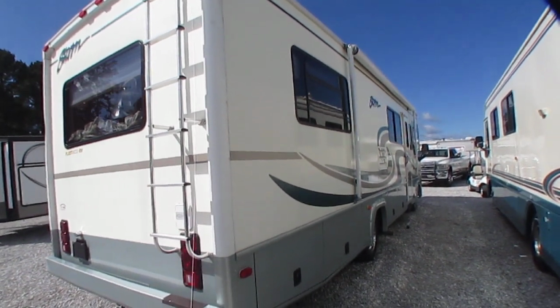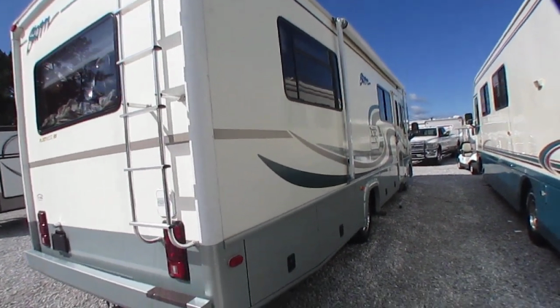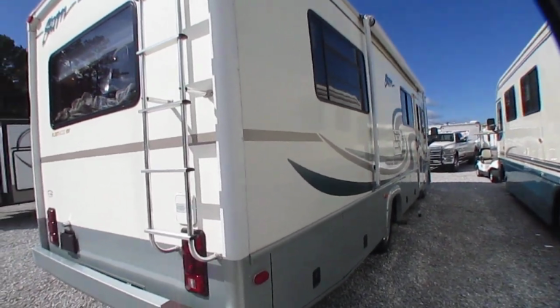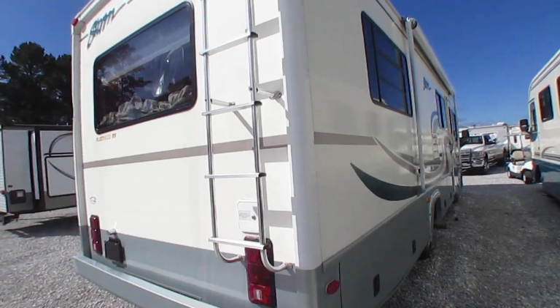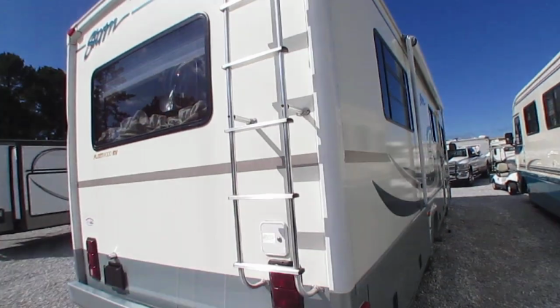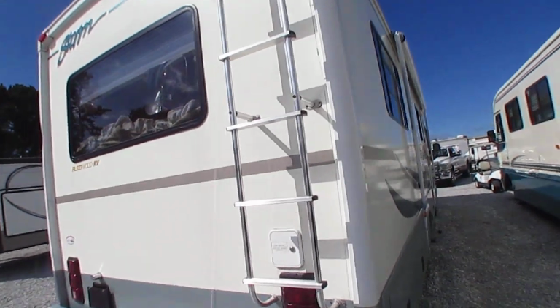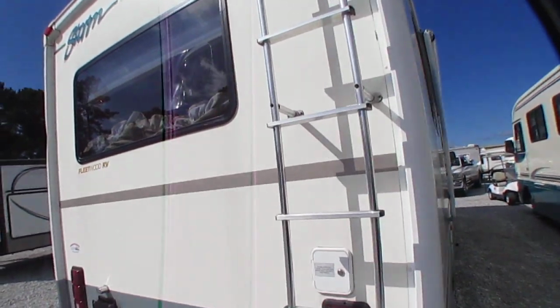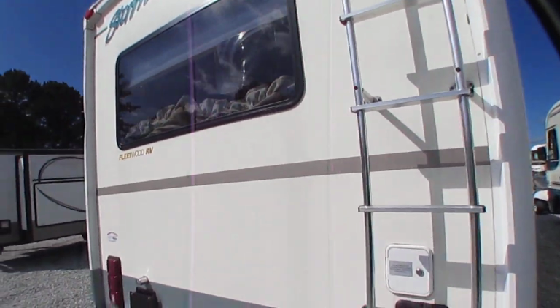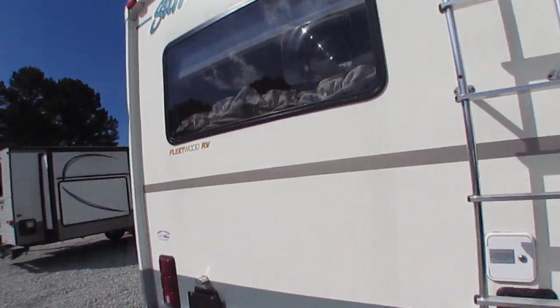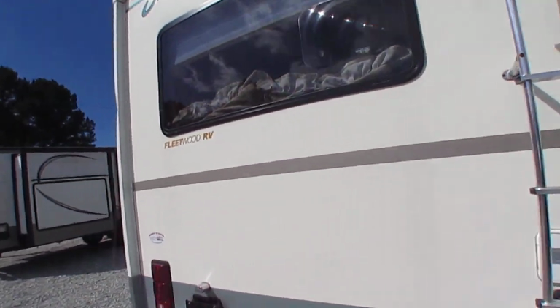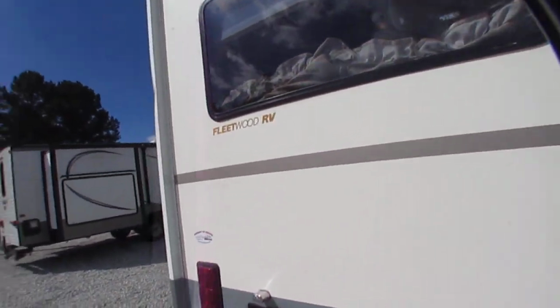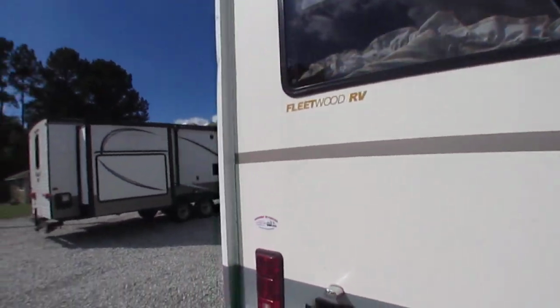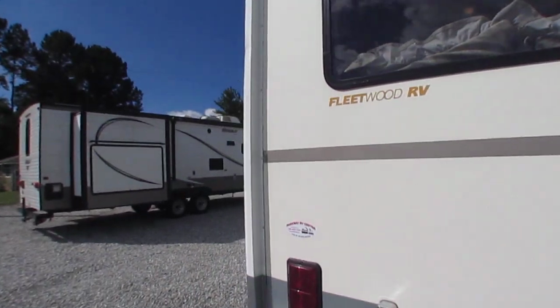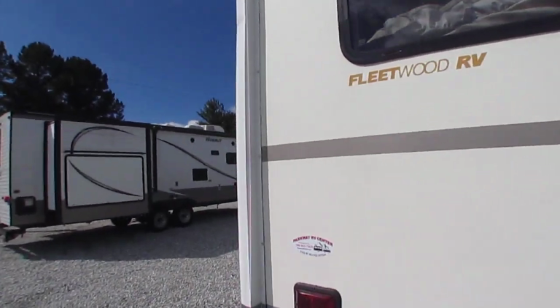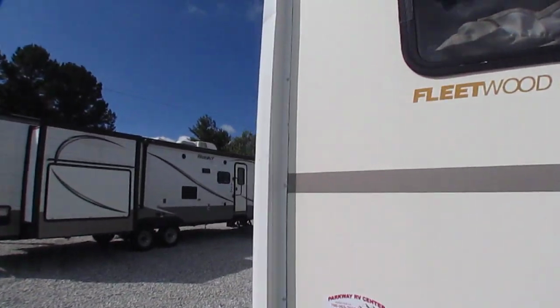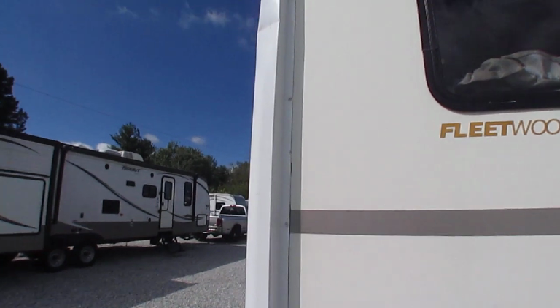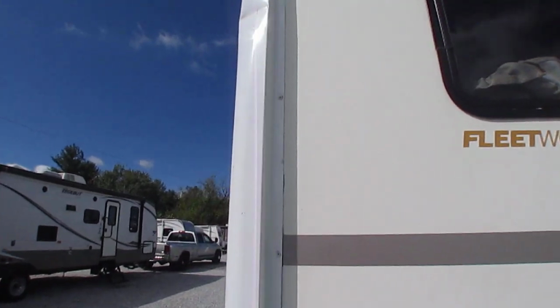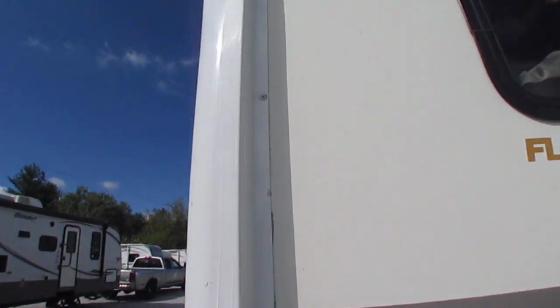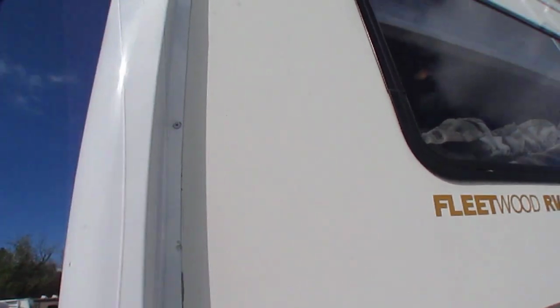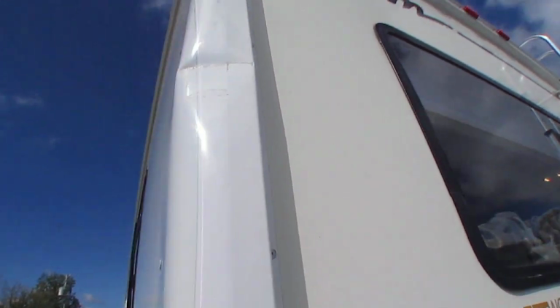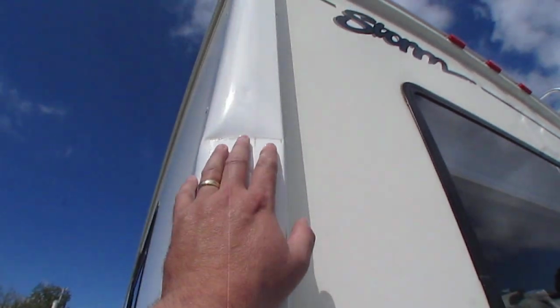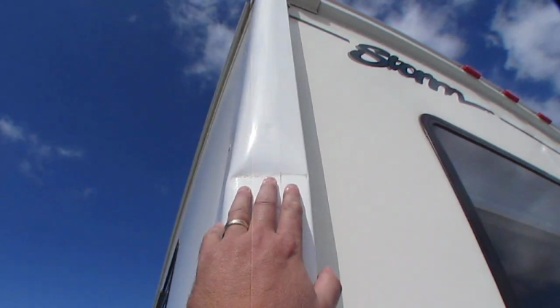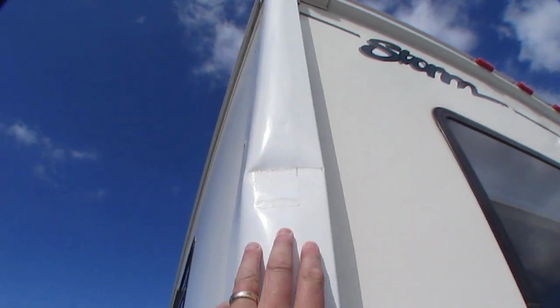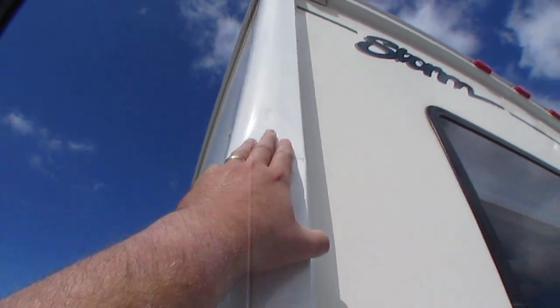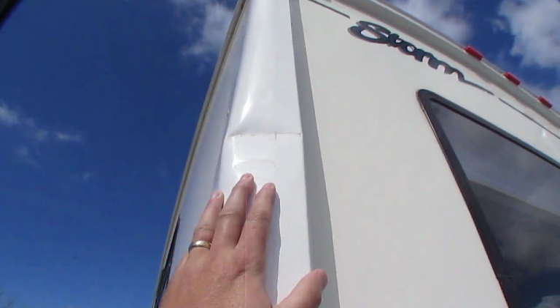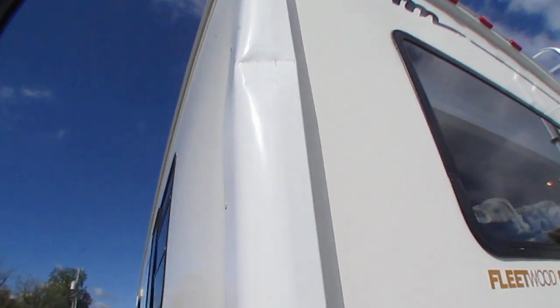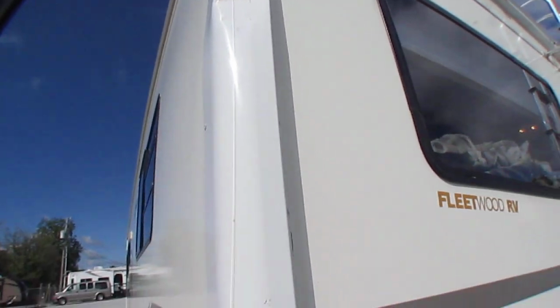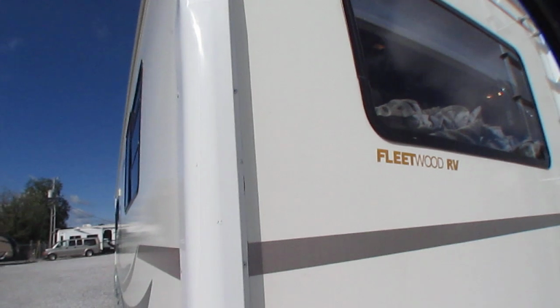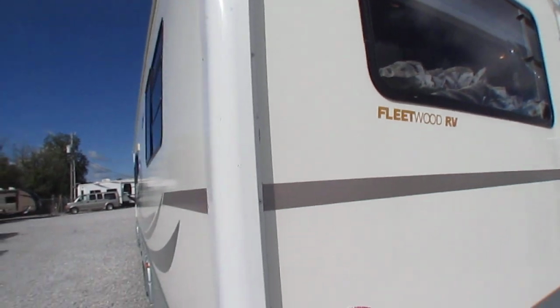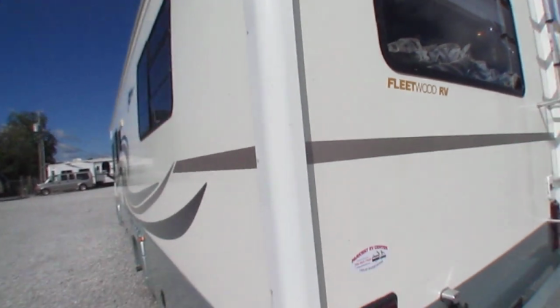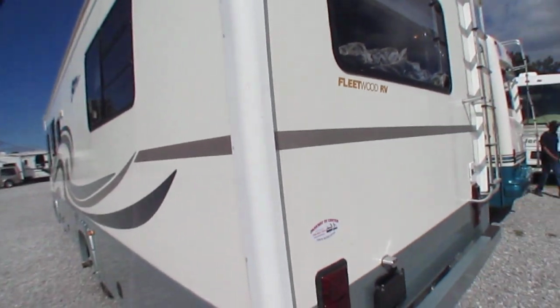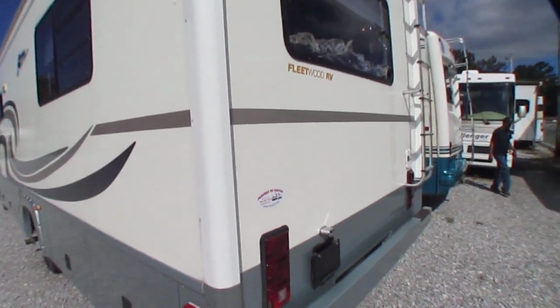The outside looks immaculate. No delamination. Roof looks great. Got one little spot right here where somebody backed into something on the corner — not even really enough to worry about considering the age of the unit.